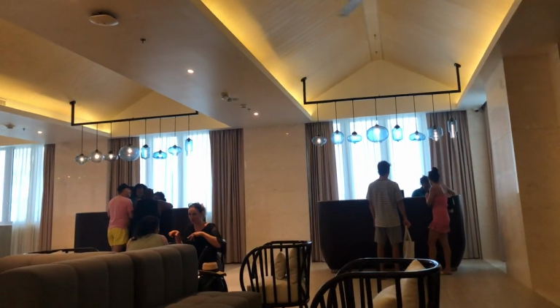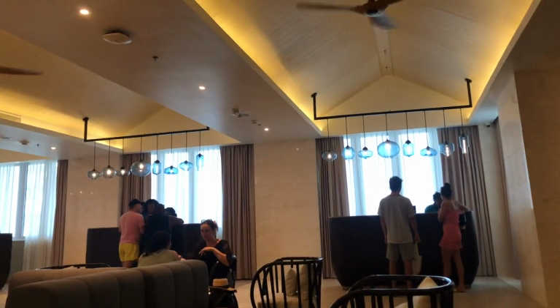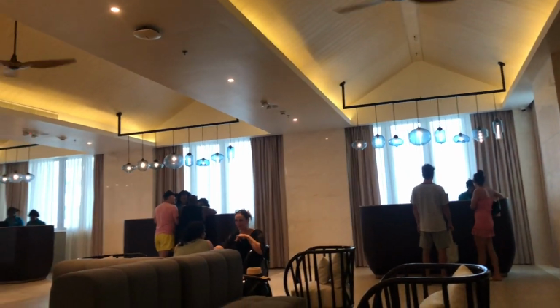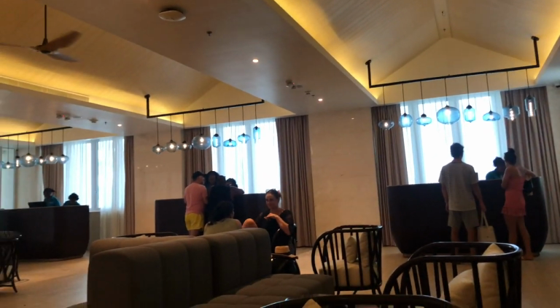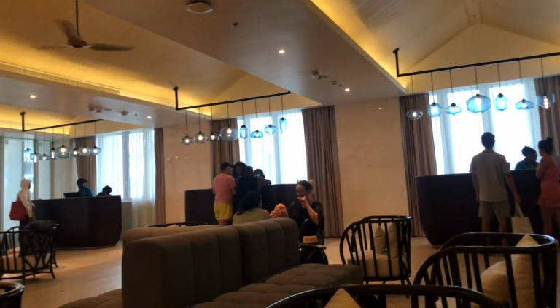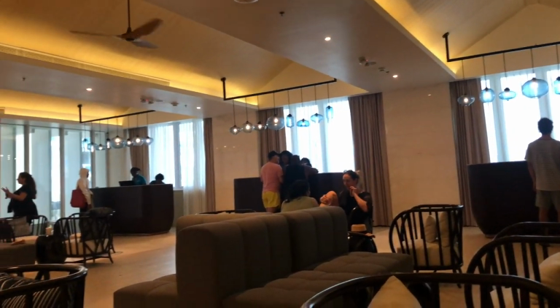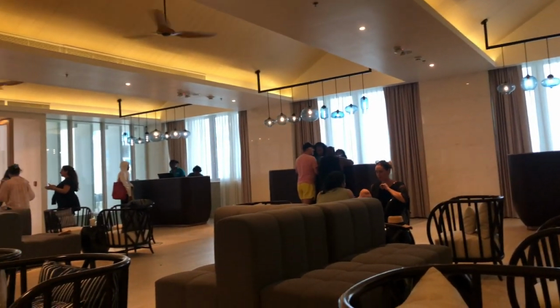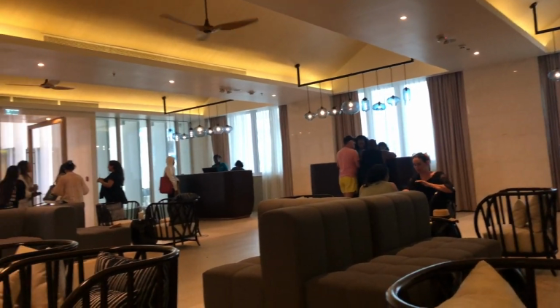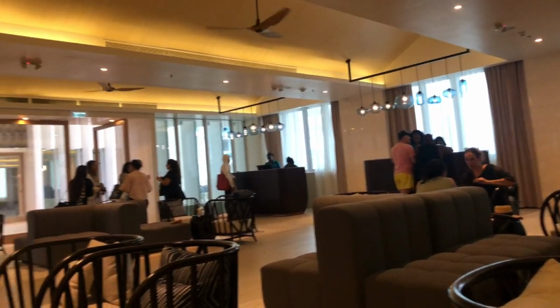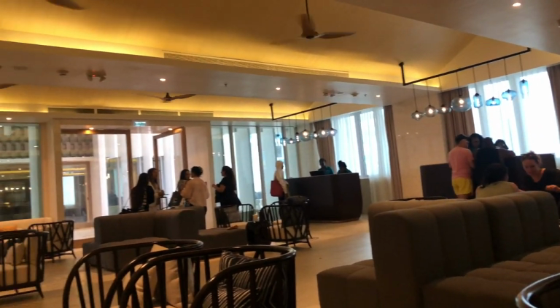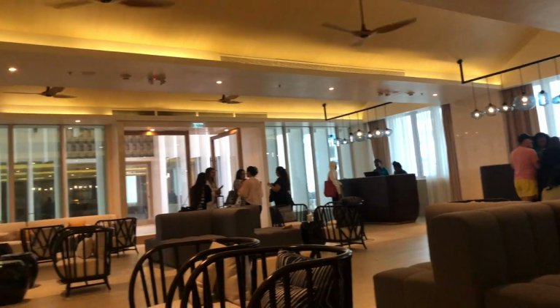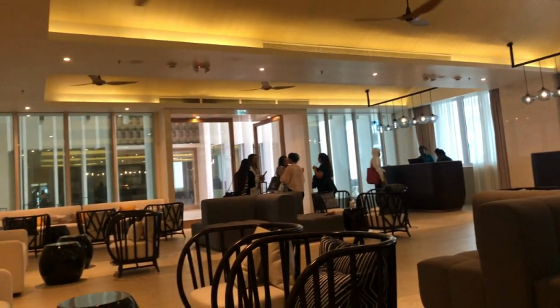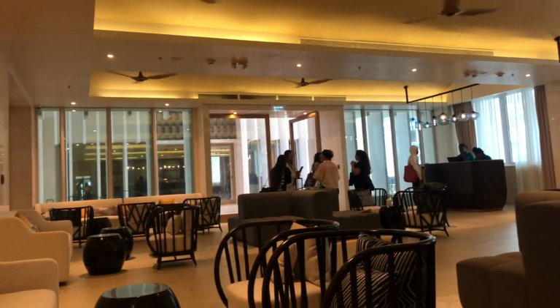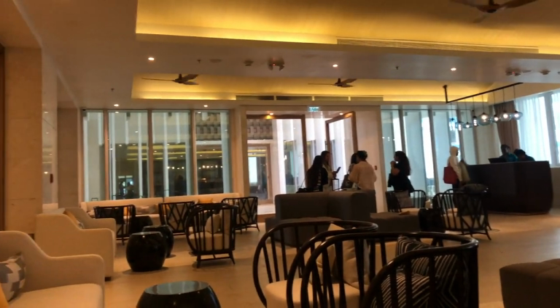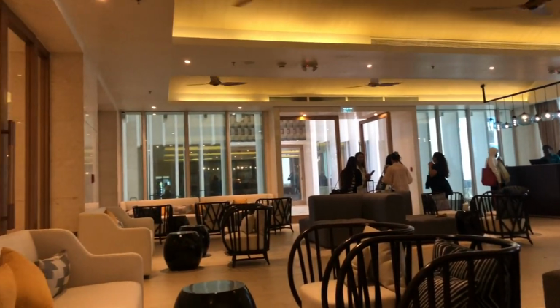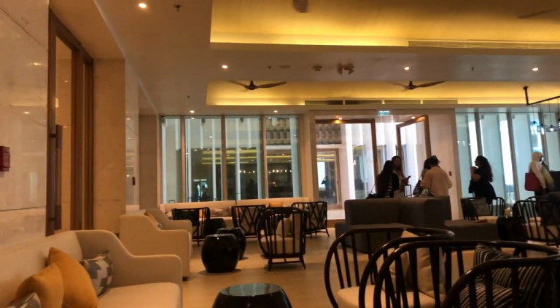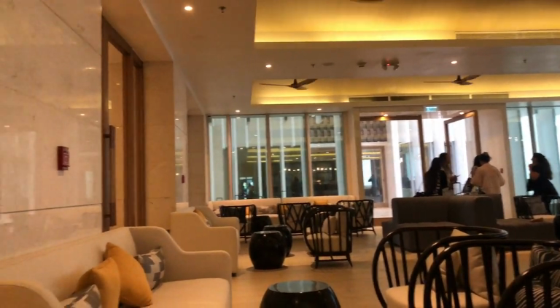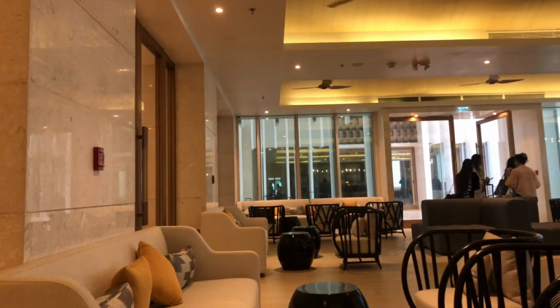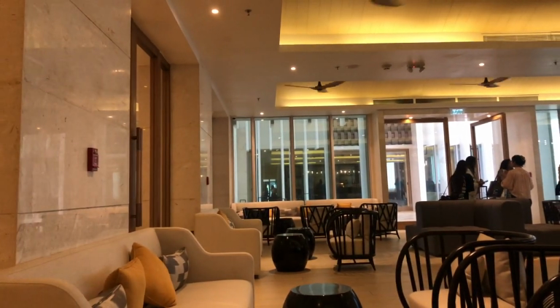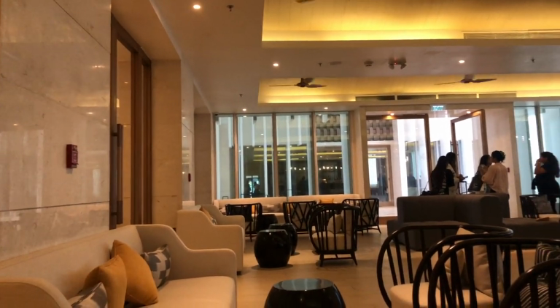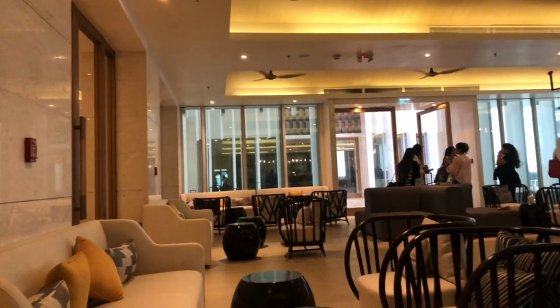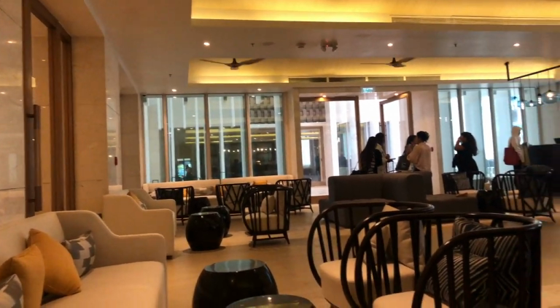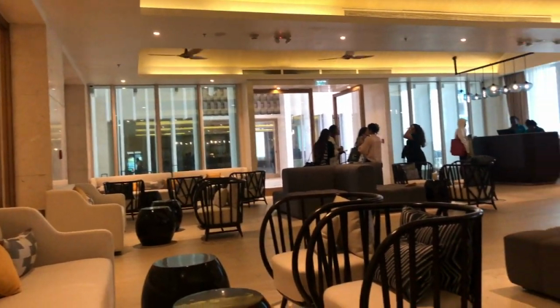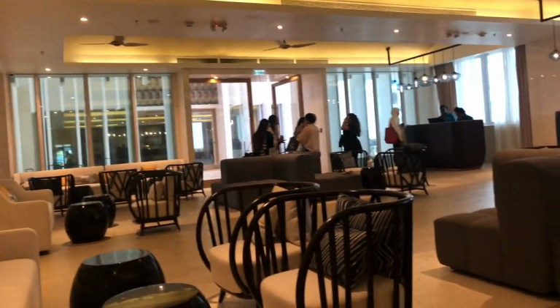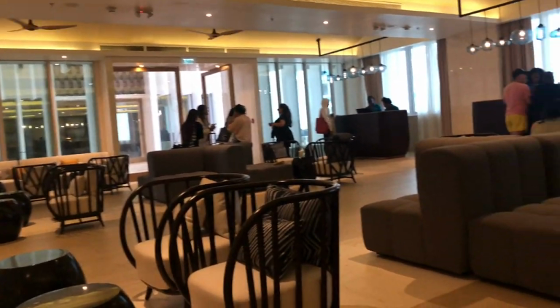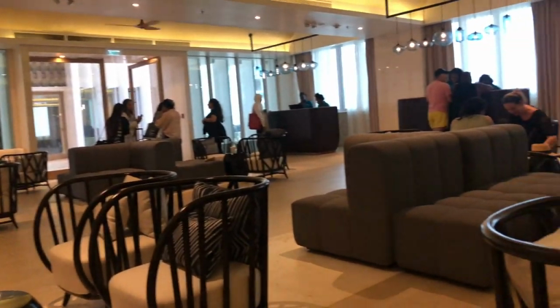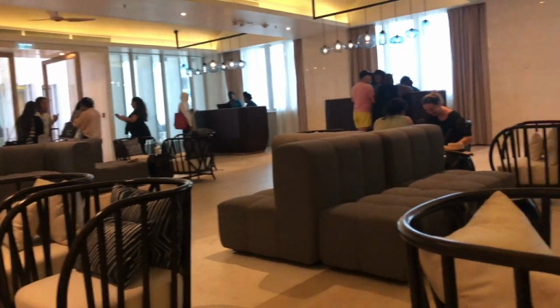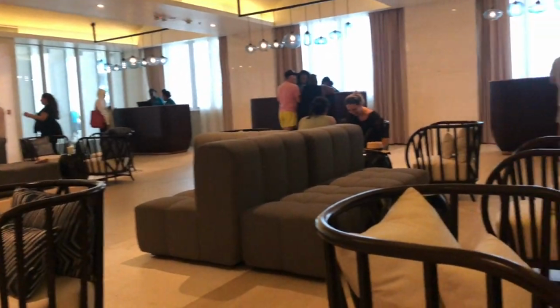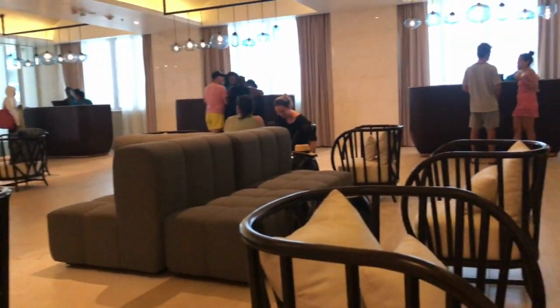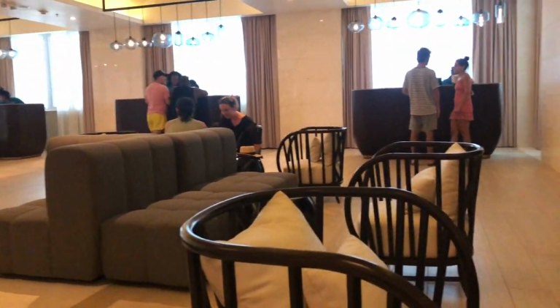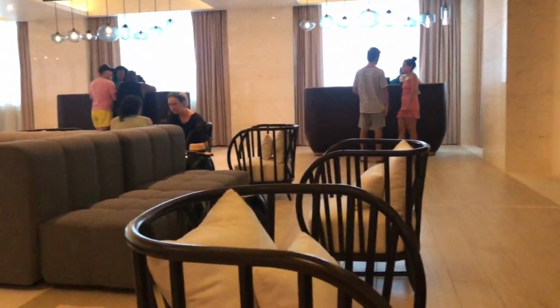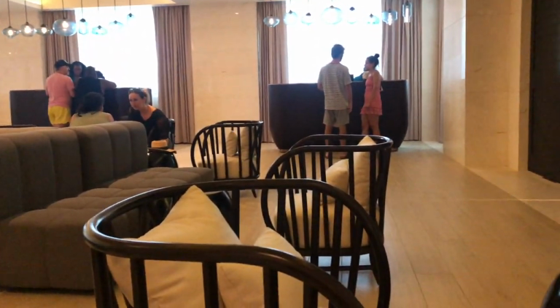This is the front desk area — they have three desks and some areas for sitting, because they do take a little bit of time while checking you in and out, so they give you complimentary drinks.